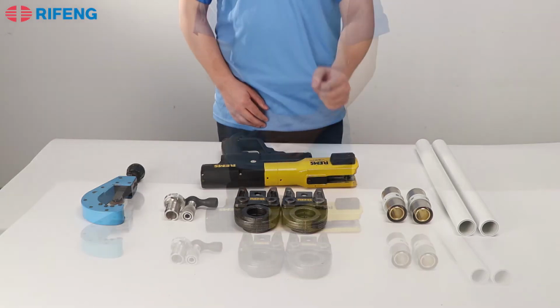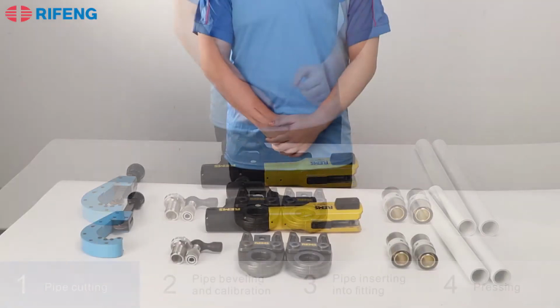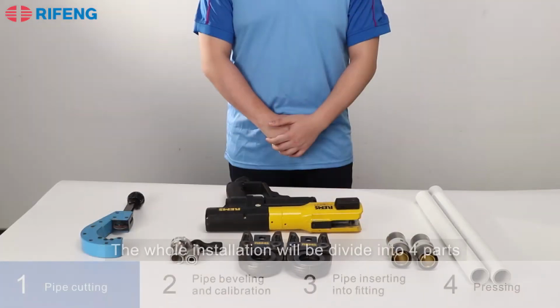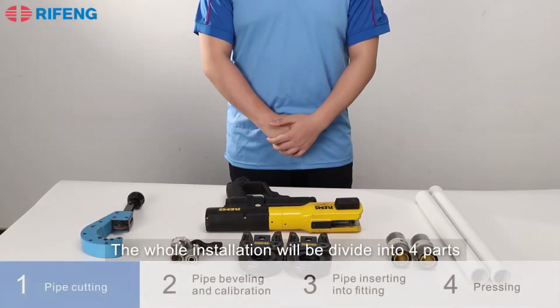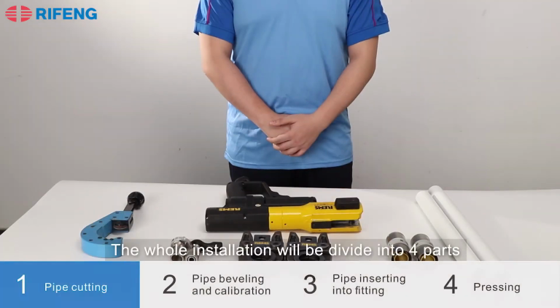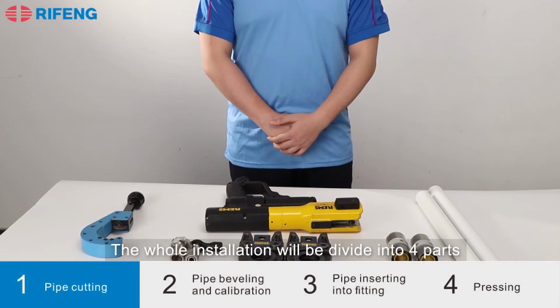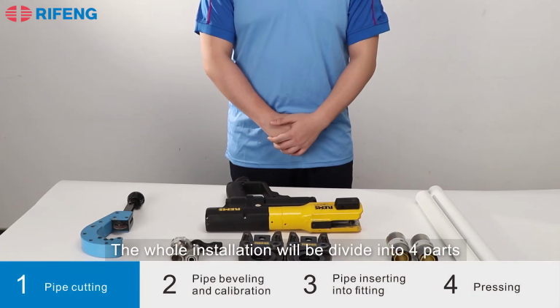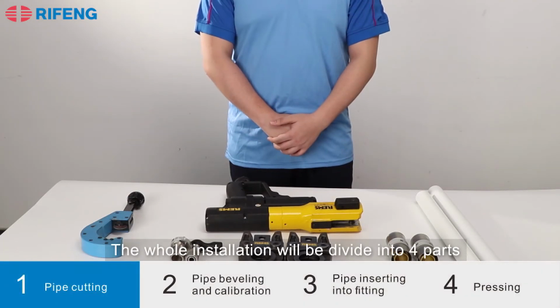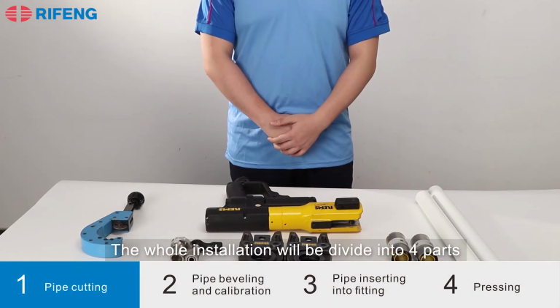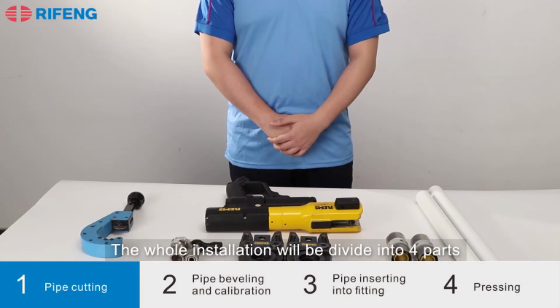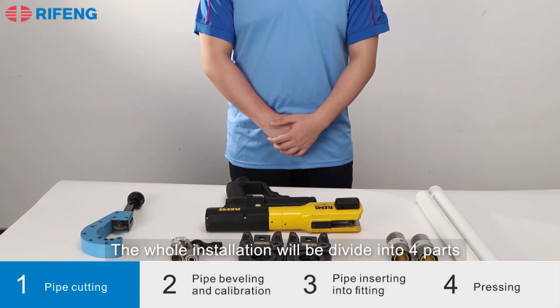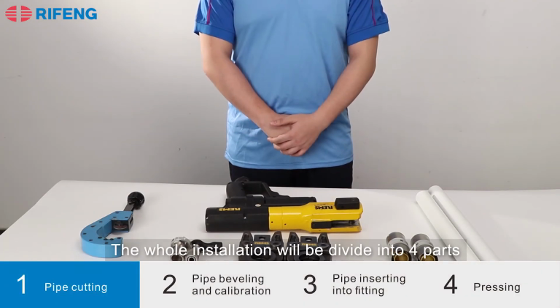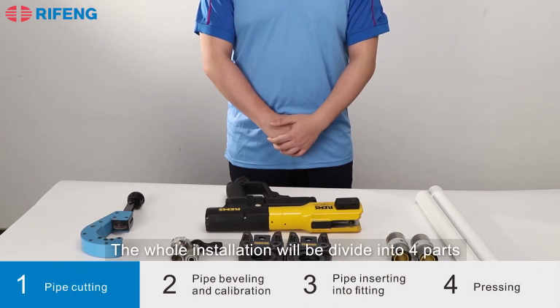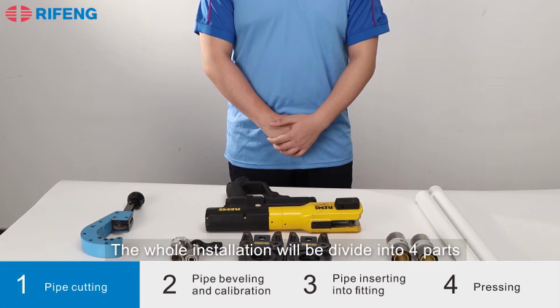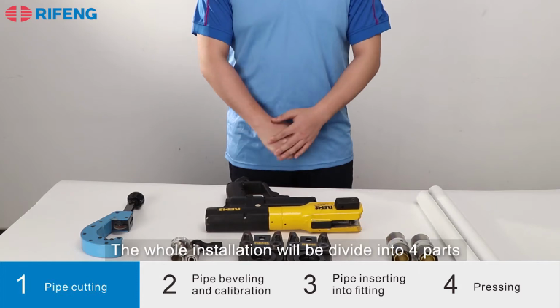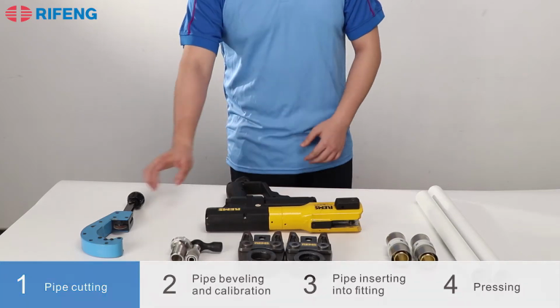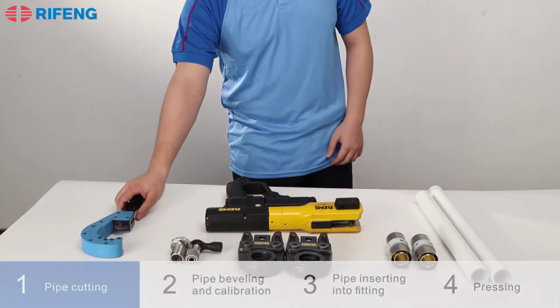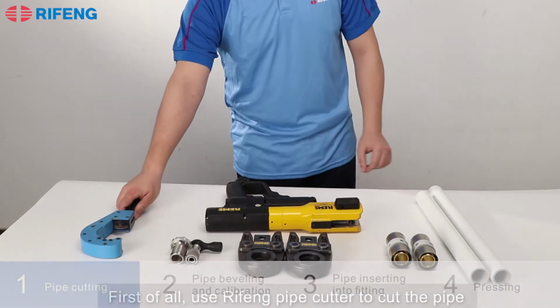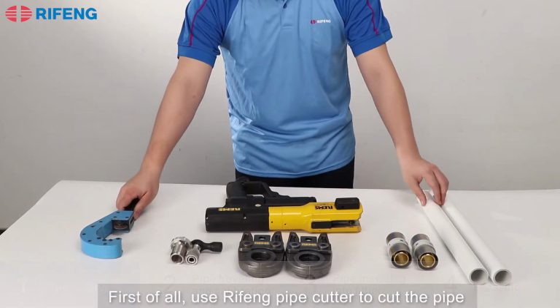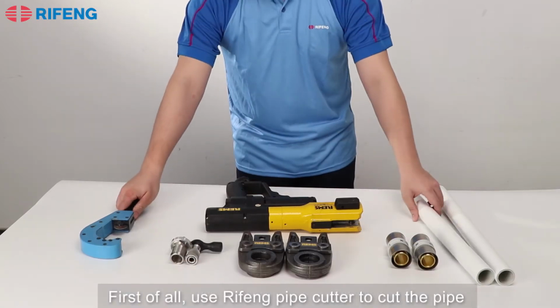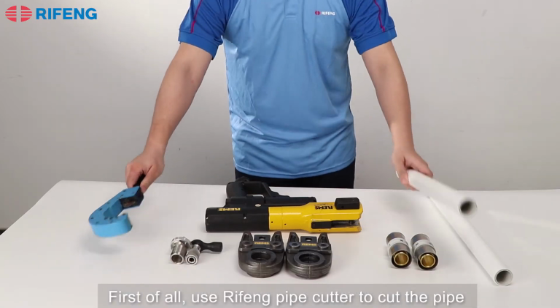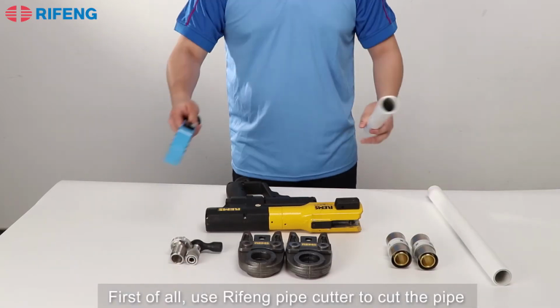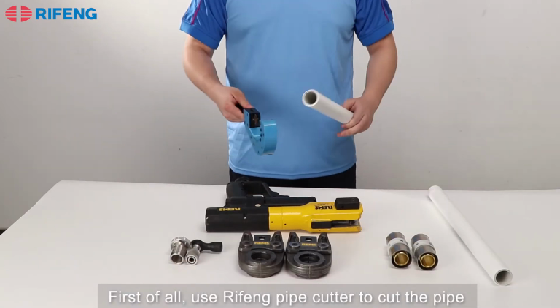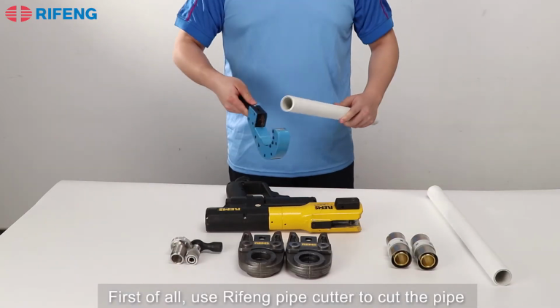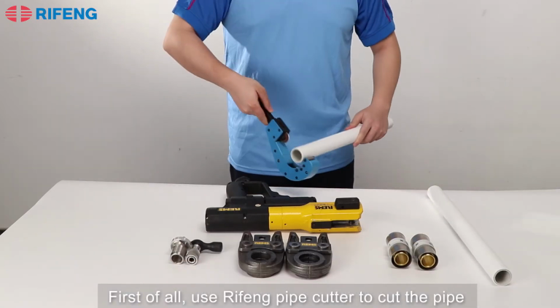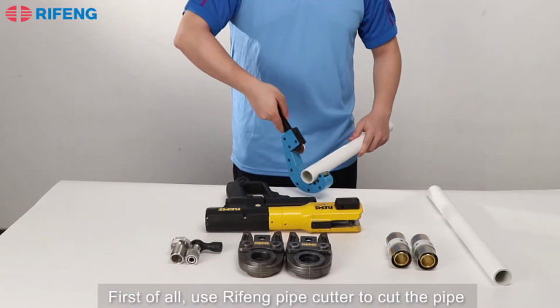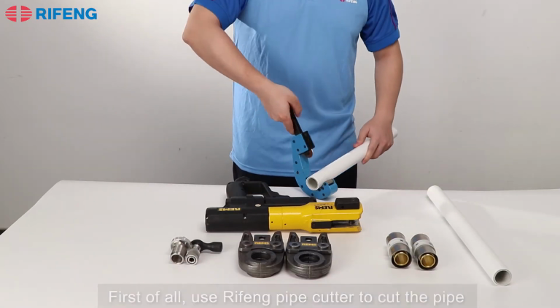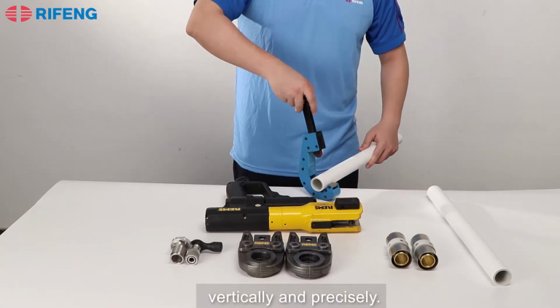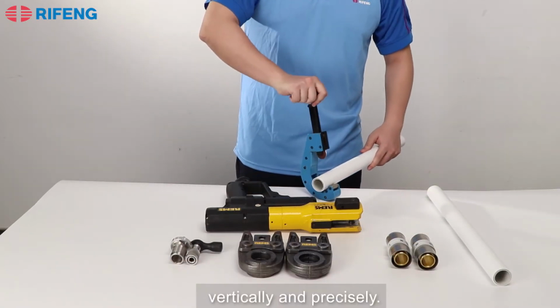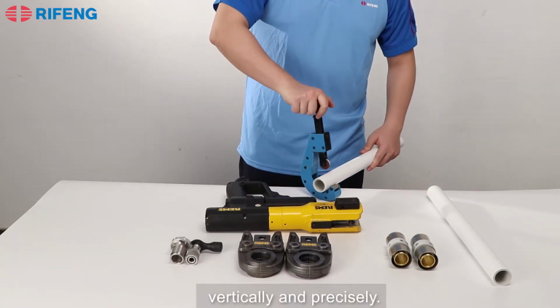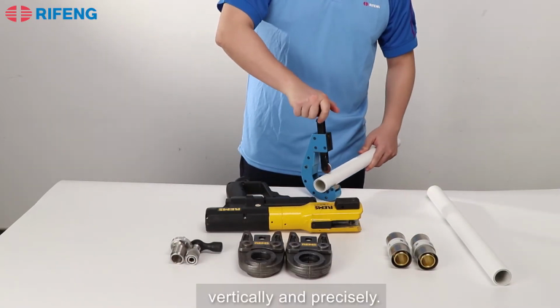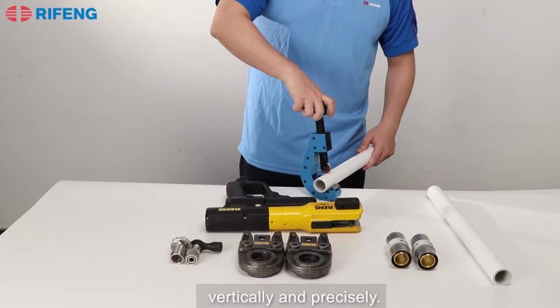The whole installation would be divided into four parts. First of all, use the RedFone pipe cutter to cut the pipe vertically and precisely.